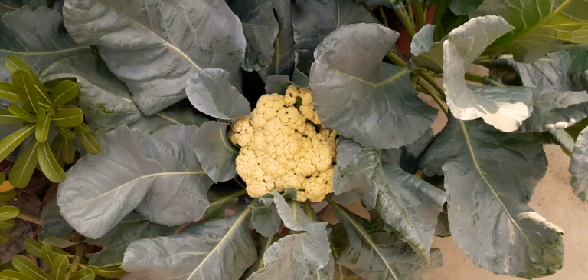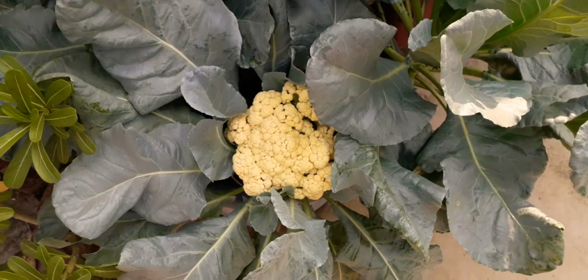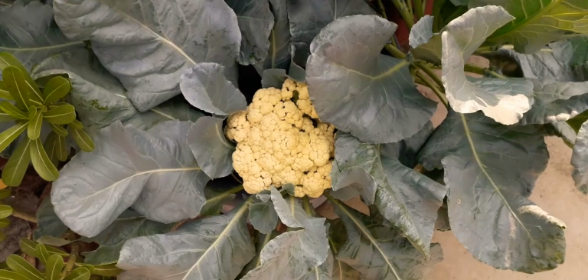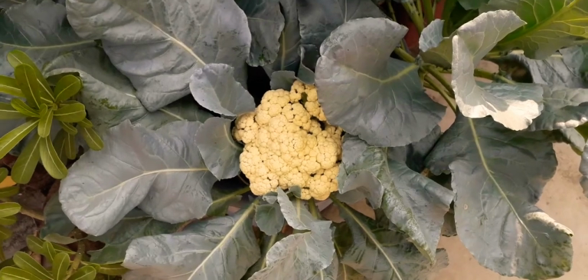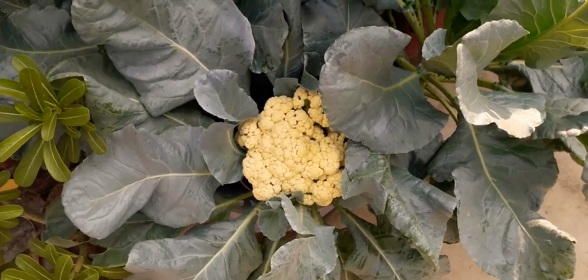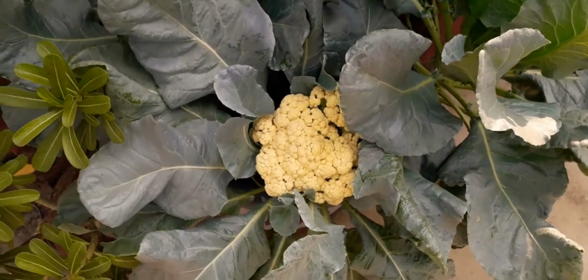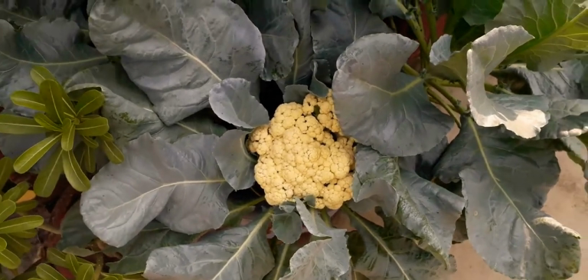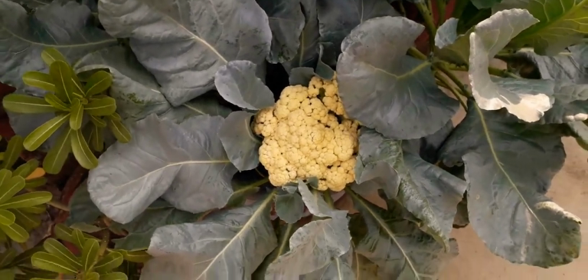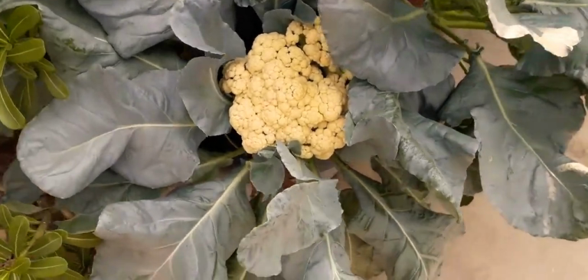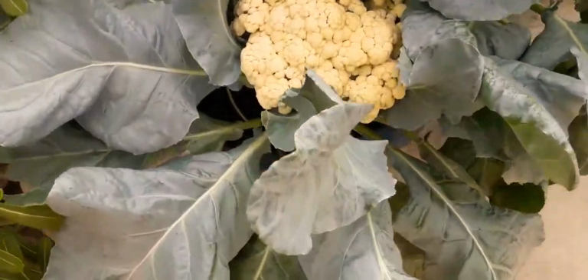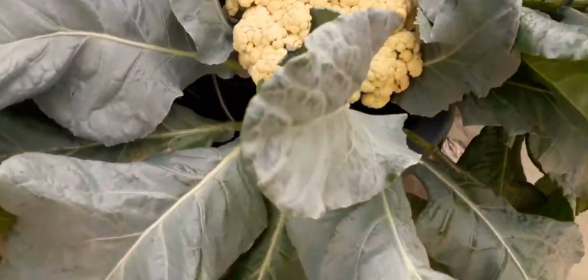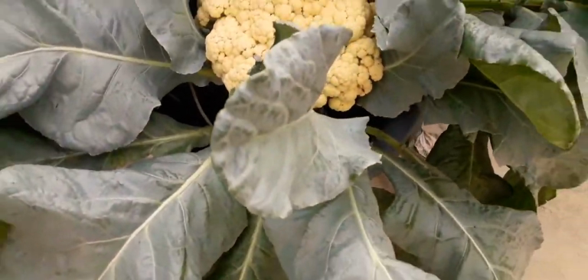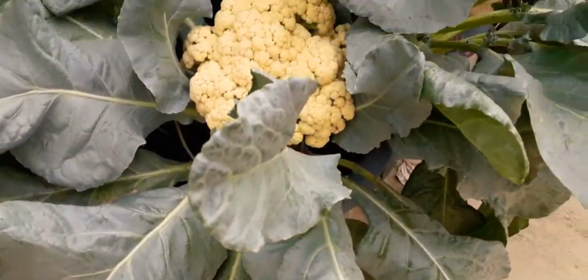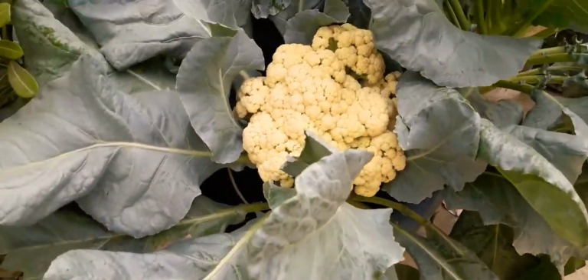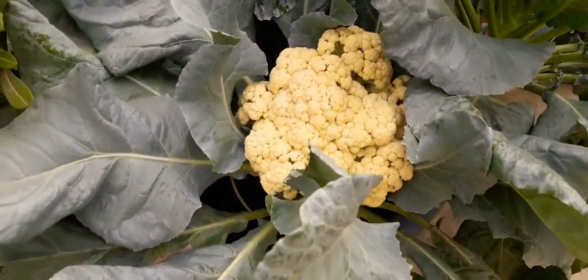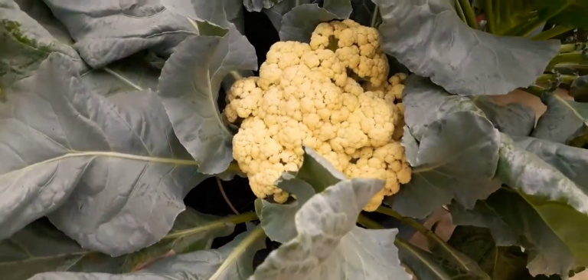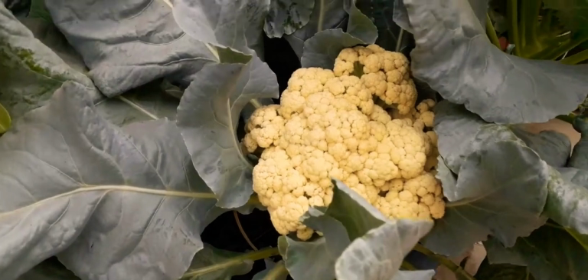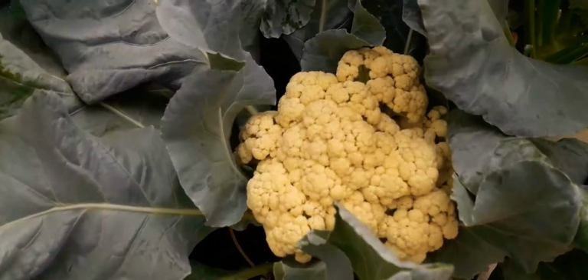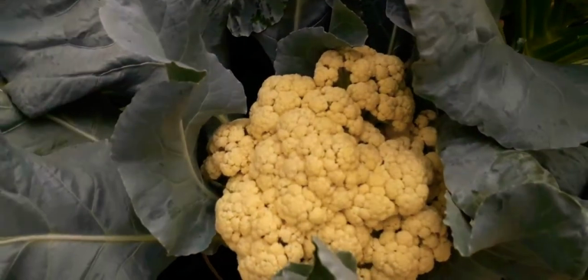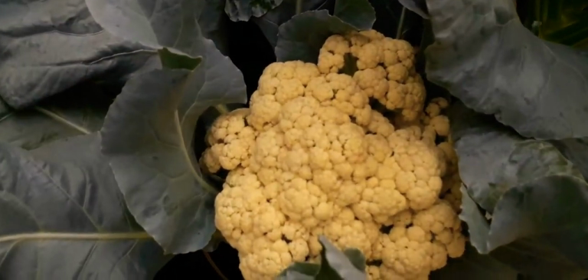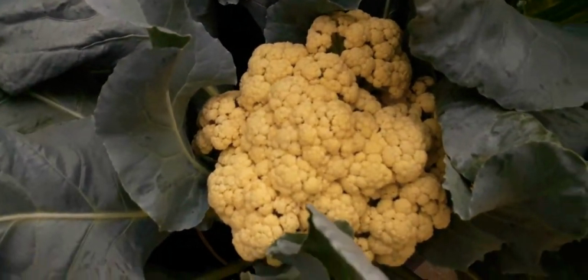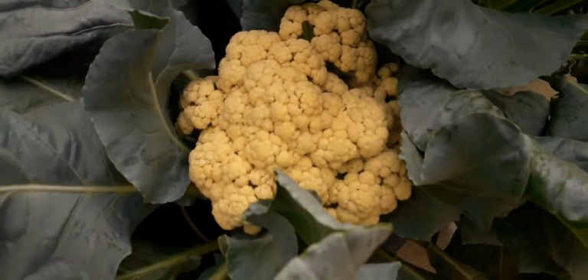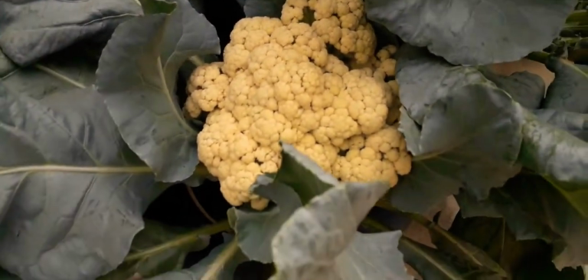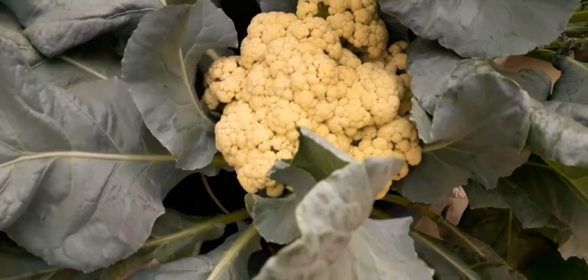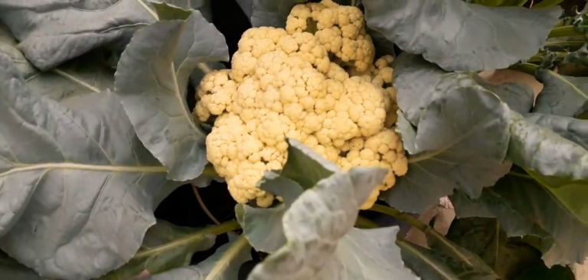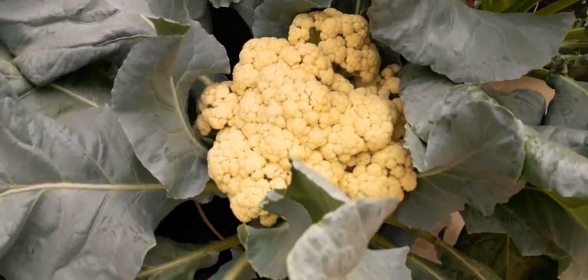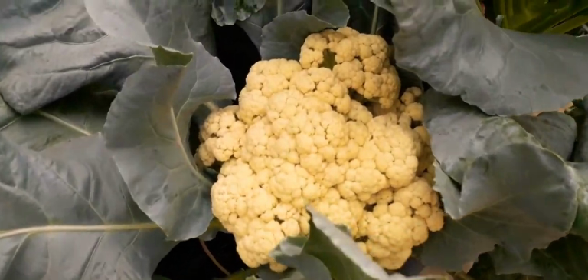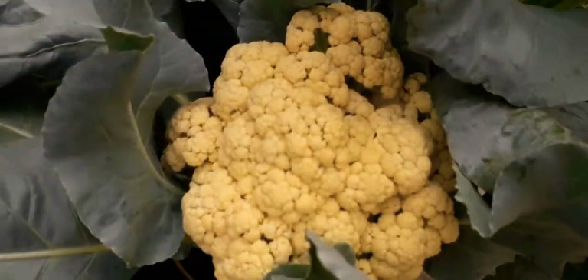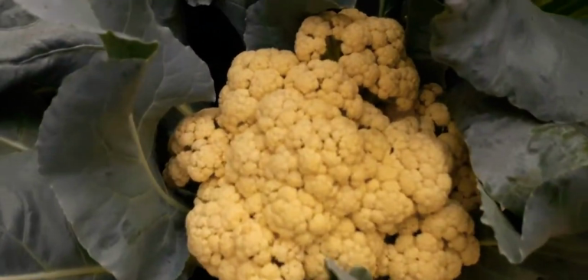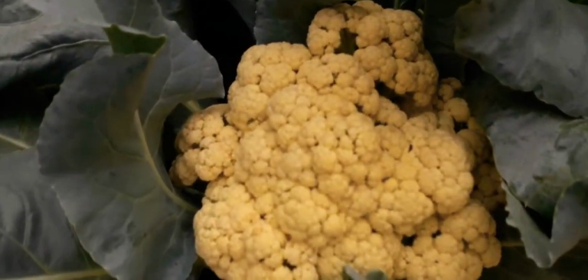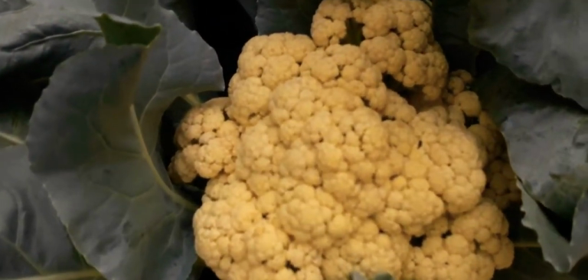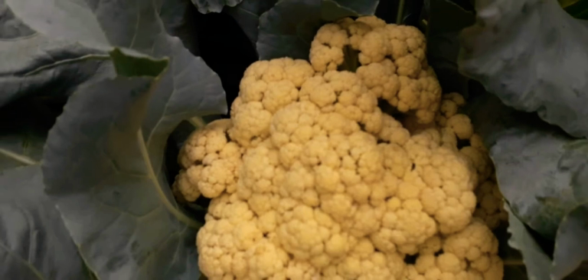Hello everyone! Today's video is not on any care I am growing in my garden. I am making a small update.